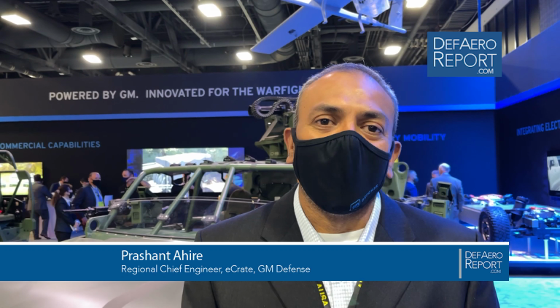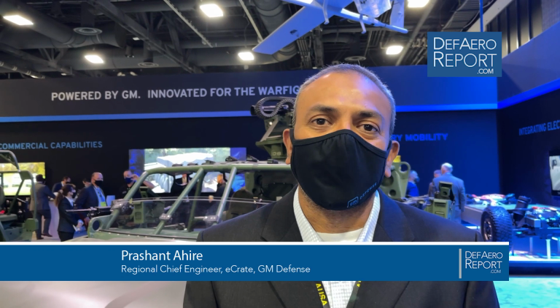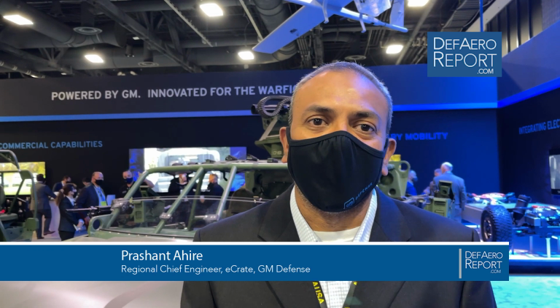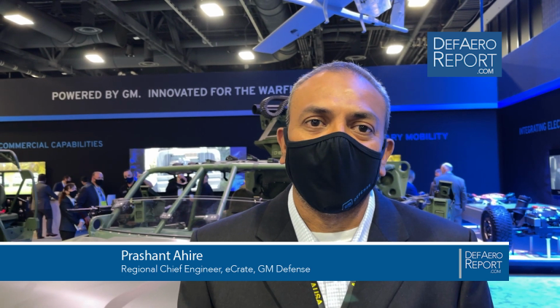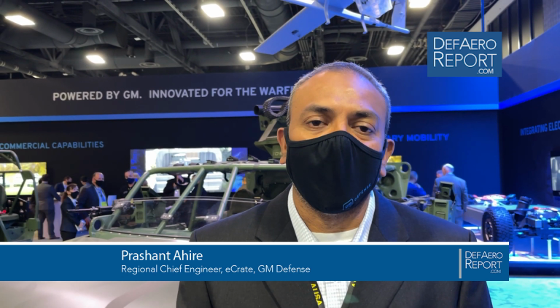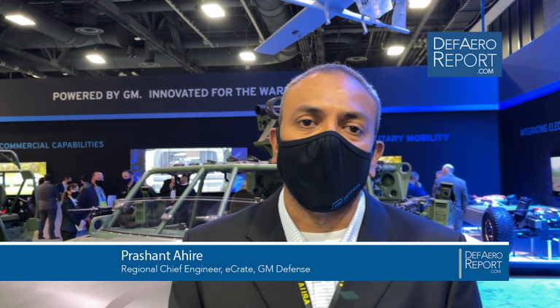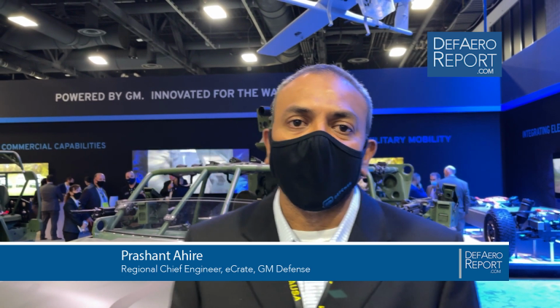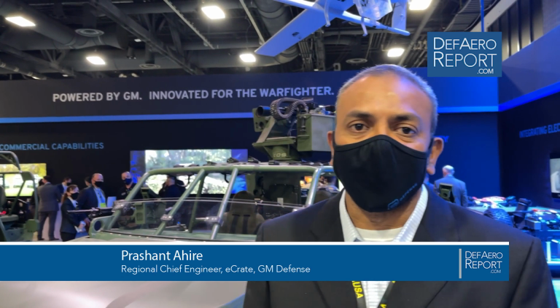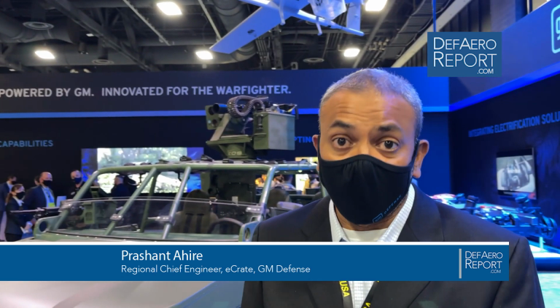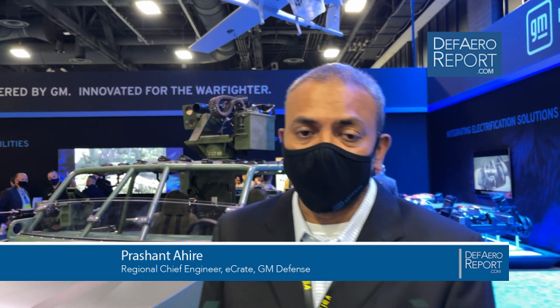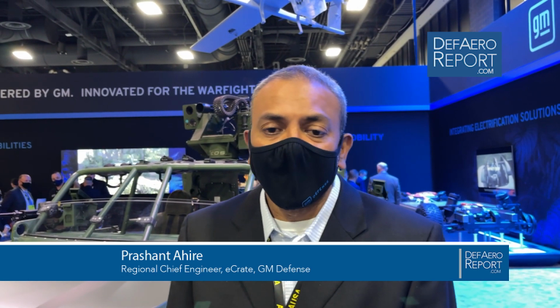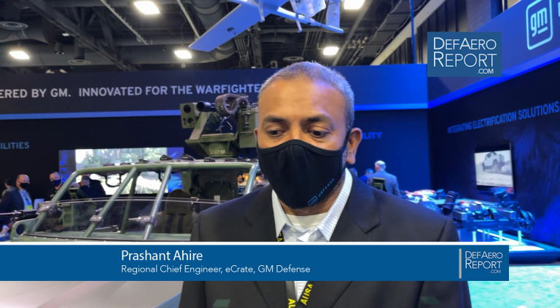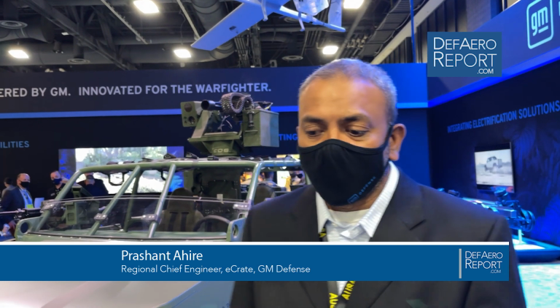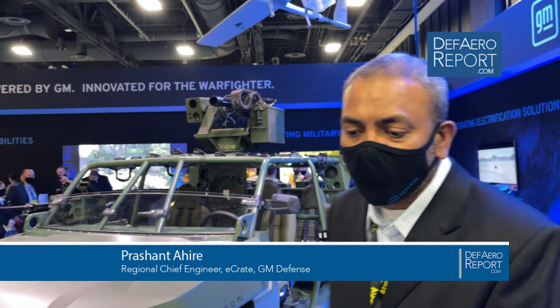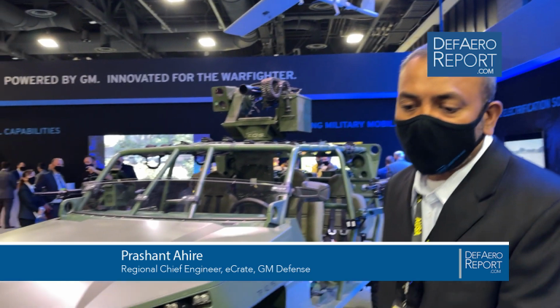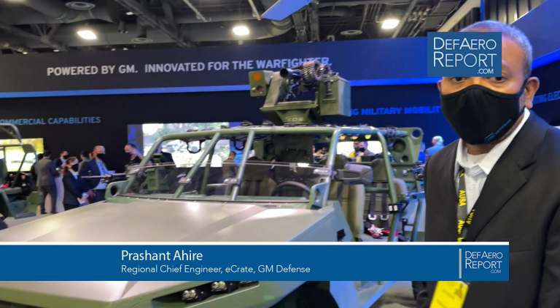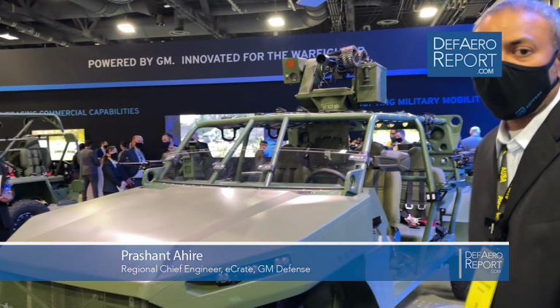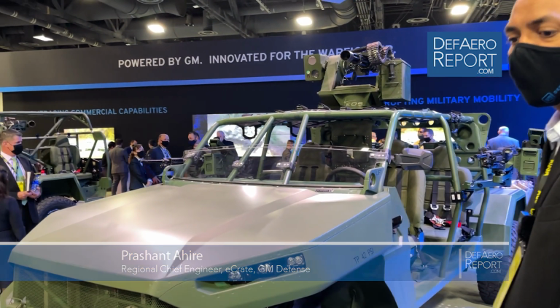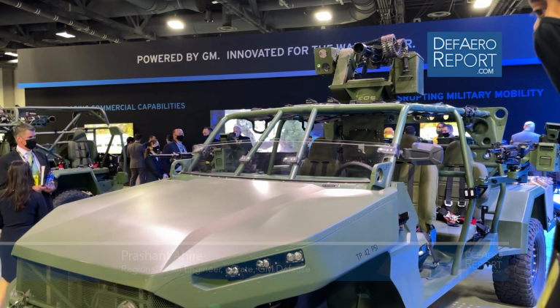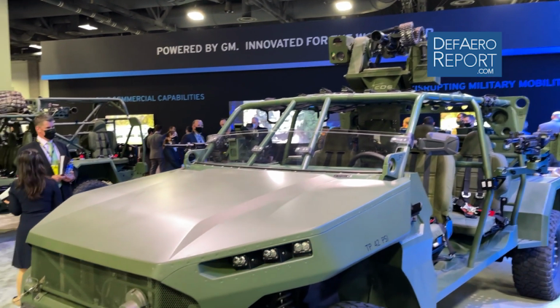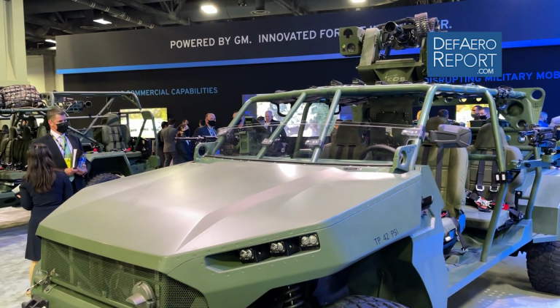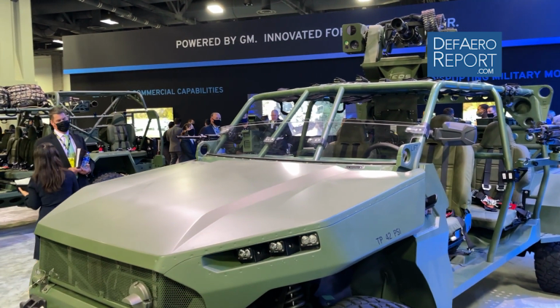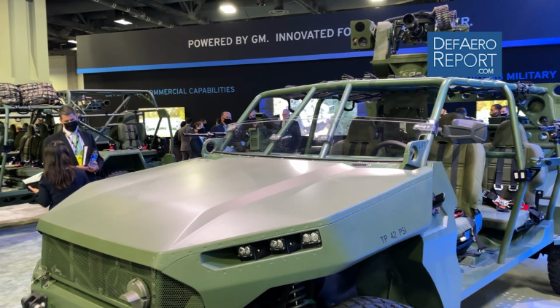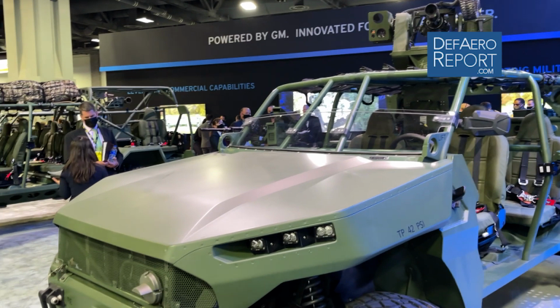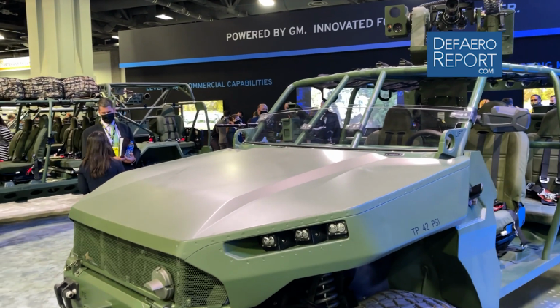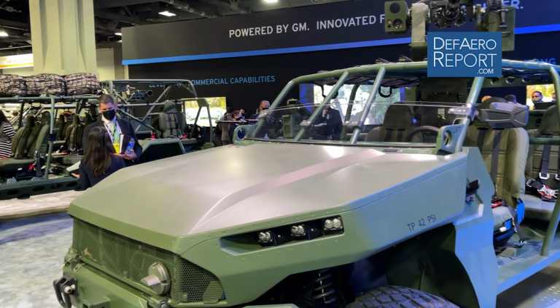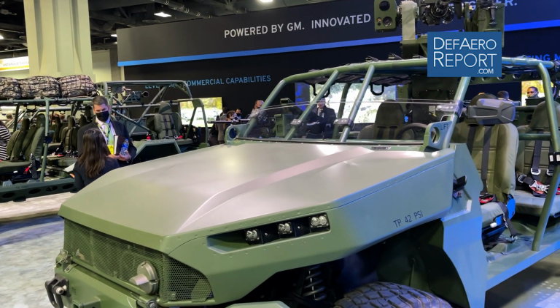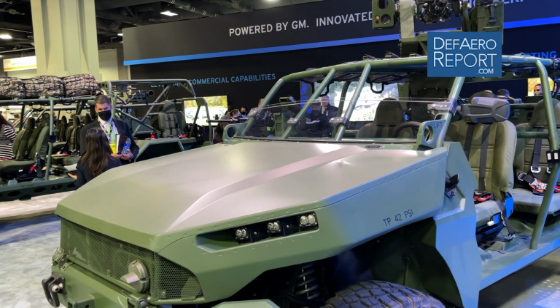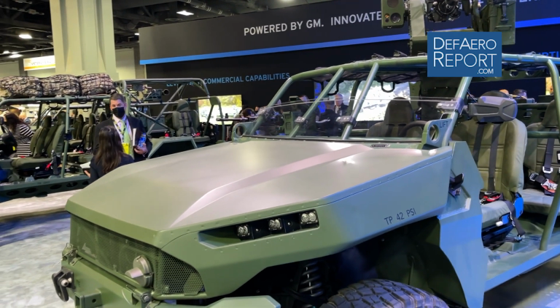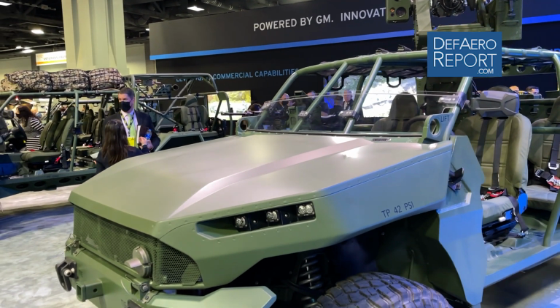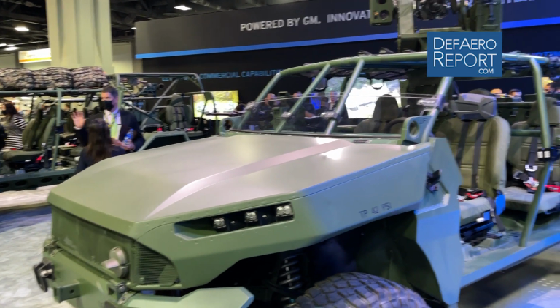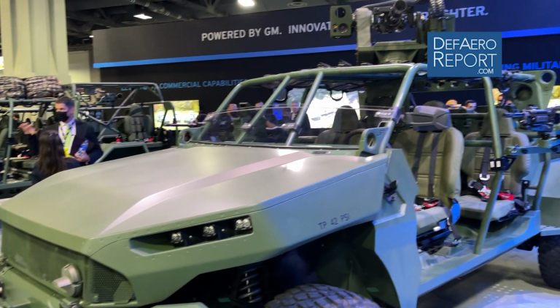Hello, I'm Prashant Ahire. I'm one of the electrification lead engineers with GM Defense. What we have on the display is an all-electric concept military vehicle. My team actually built this vehicle in 12 weeks.